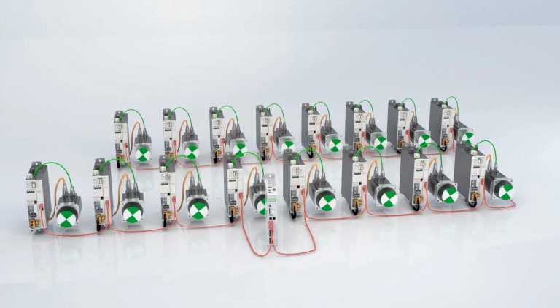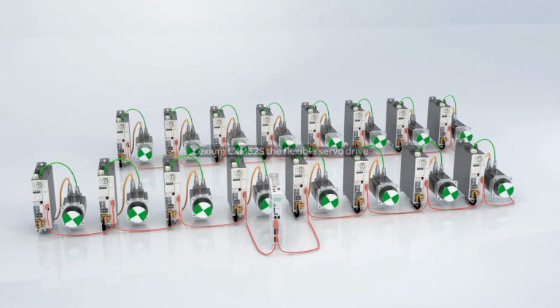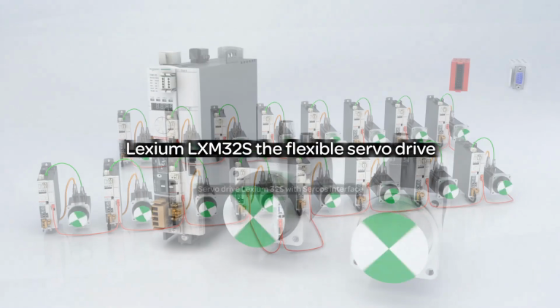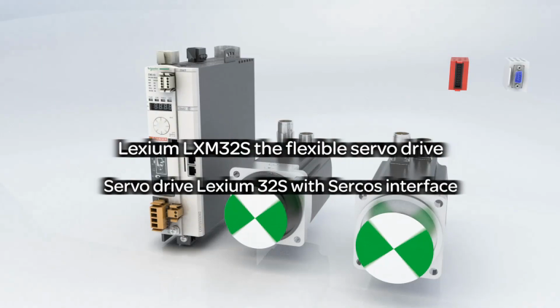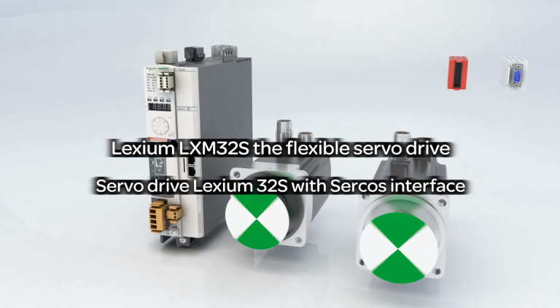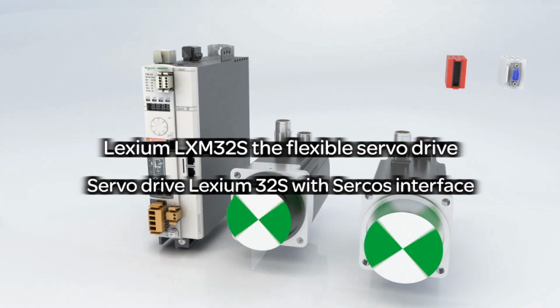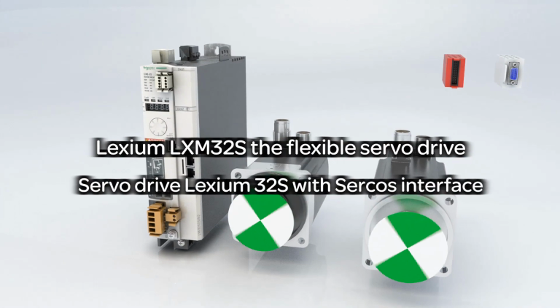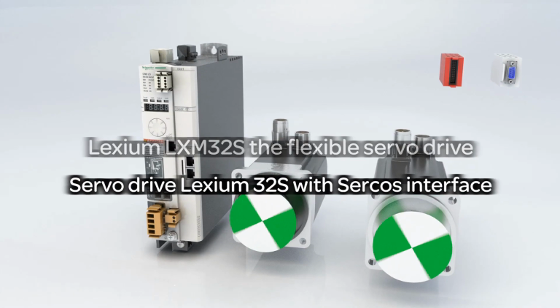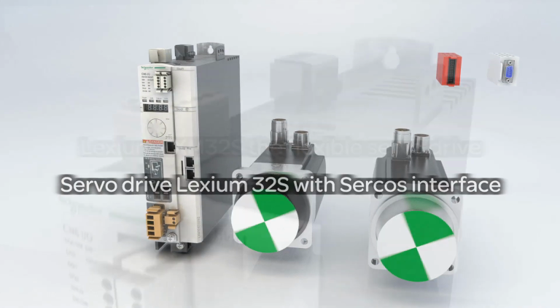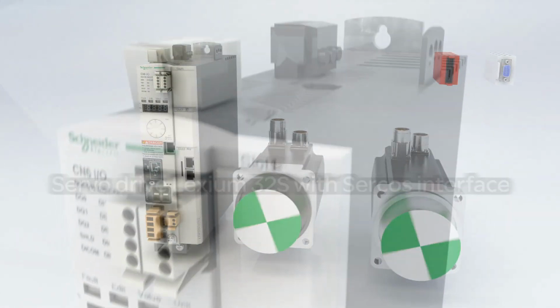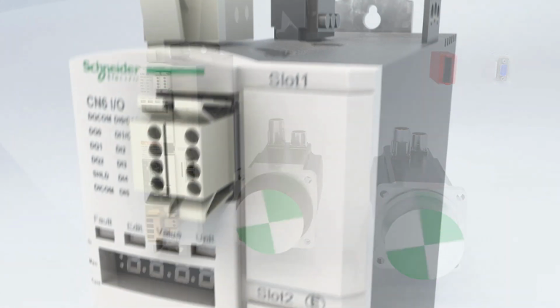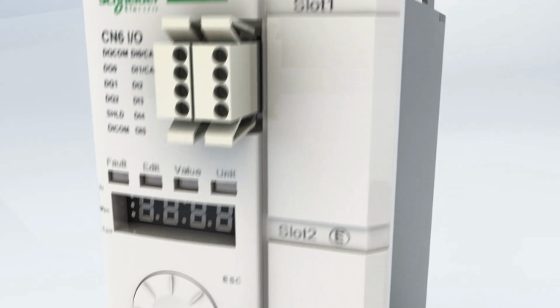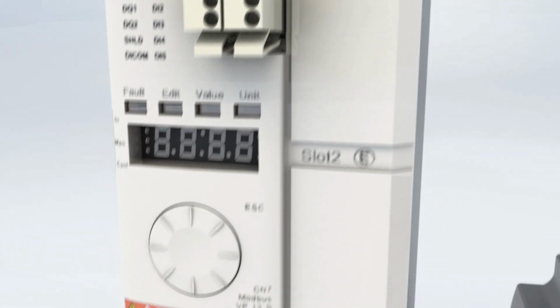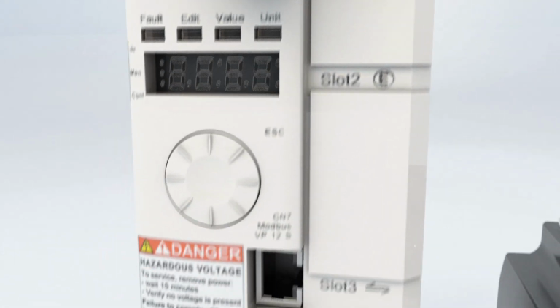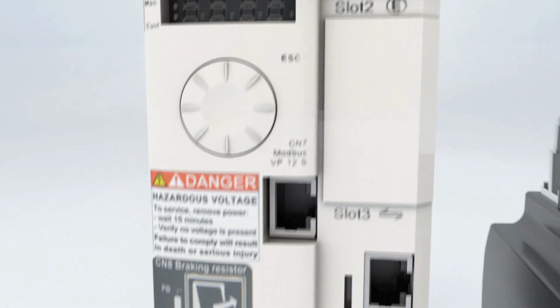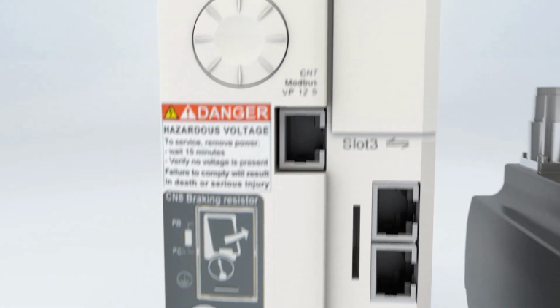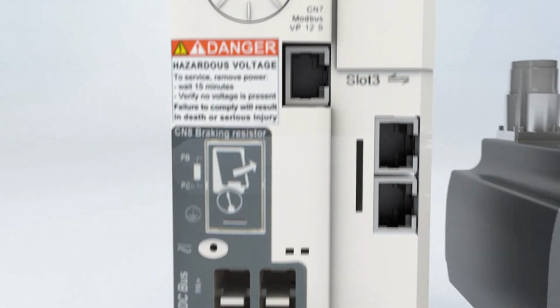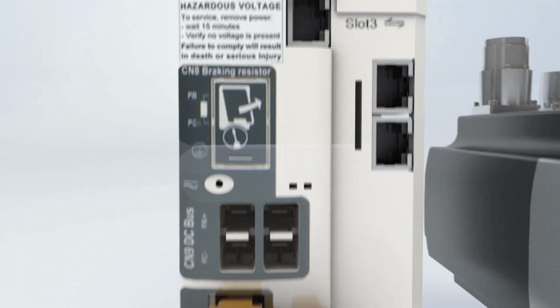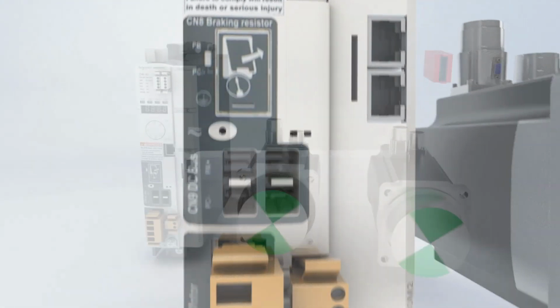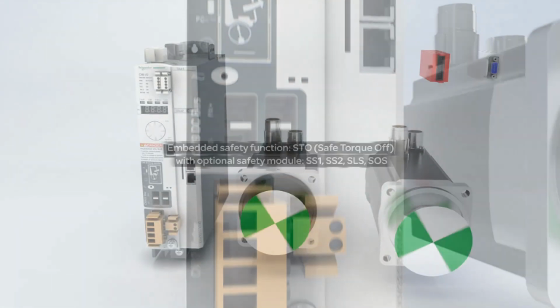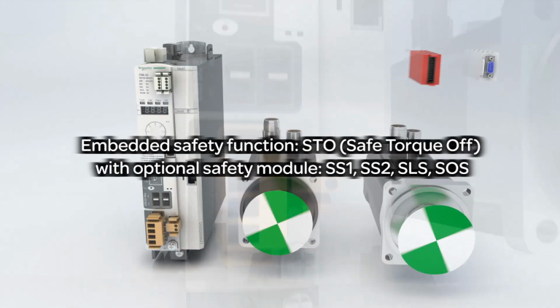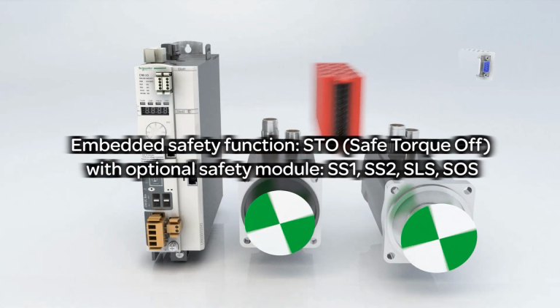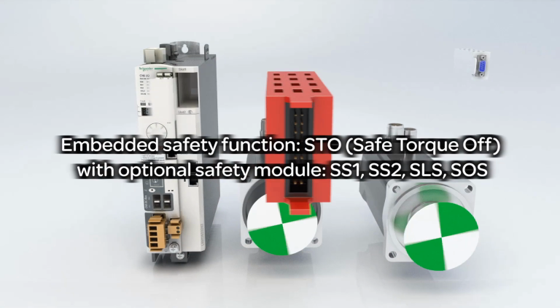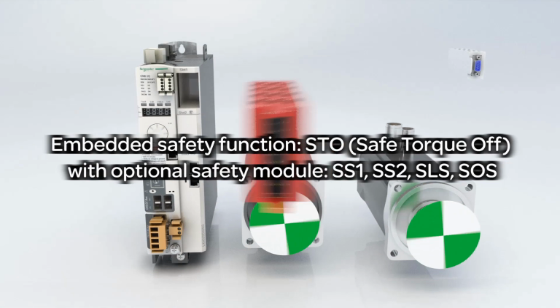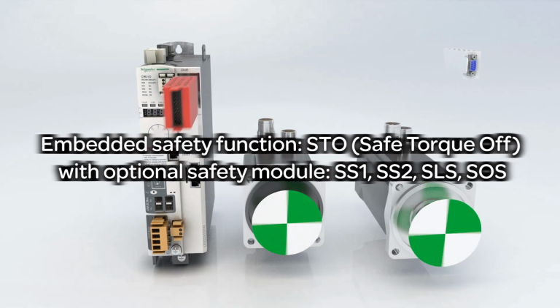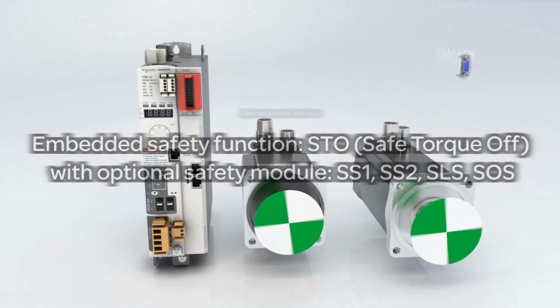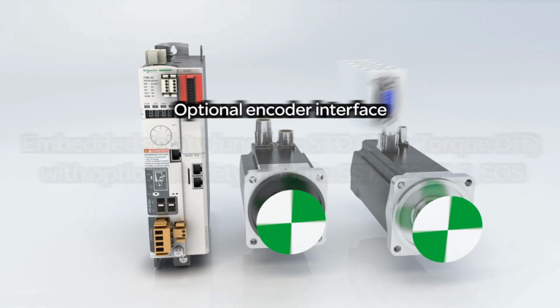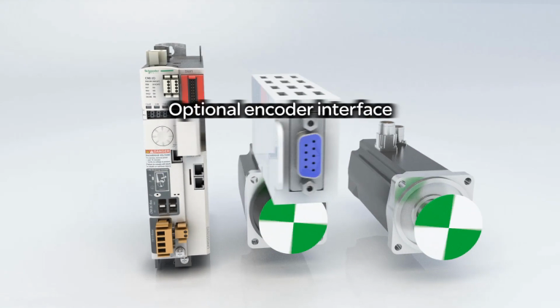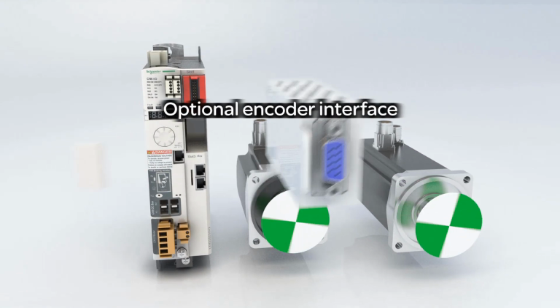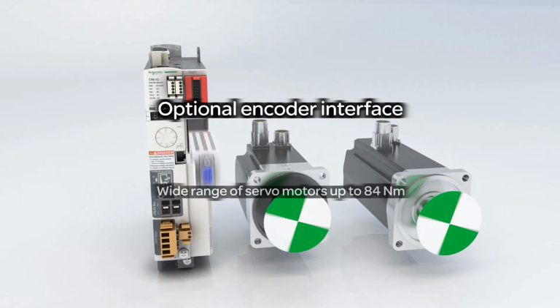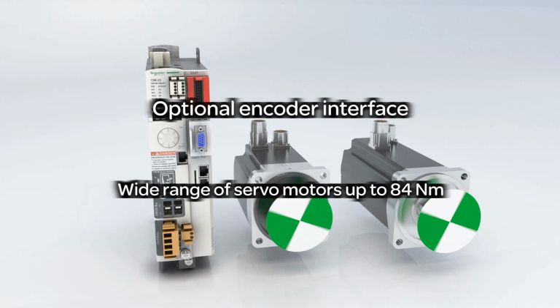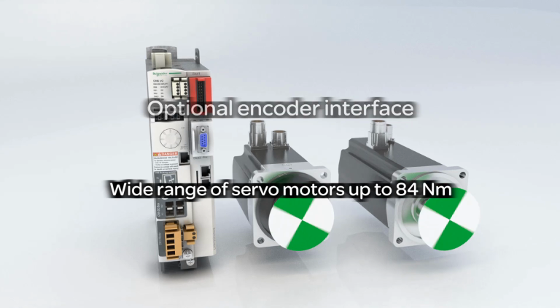Lexium 32, the flexible servo drive for all motion applications, including embedded safety functions, optional encoder cards and a wide motor range.